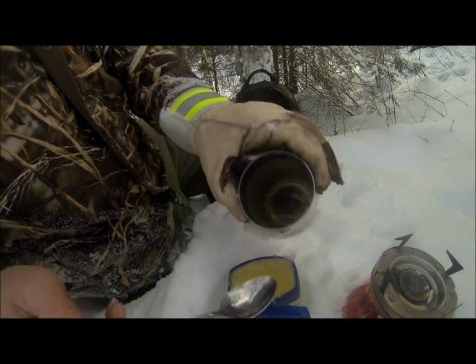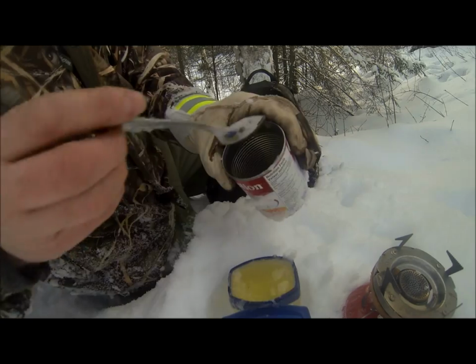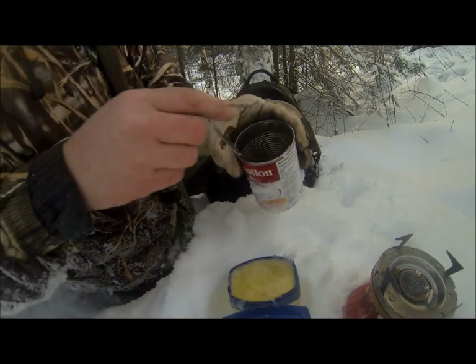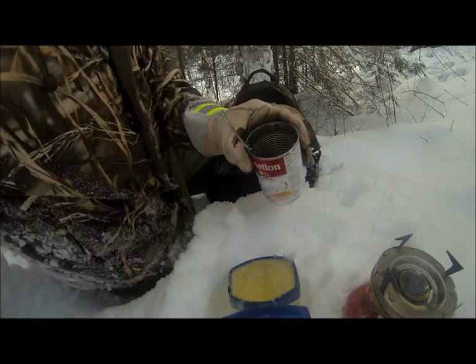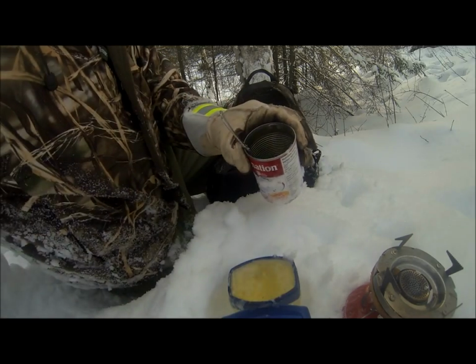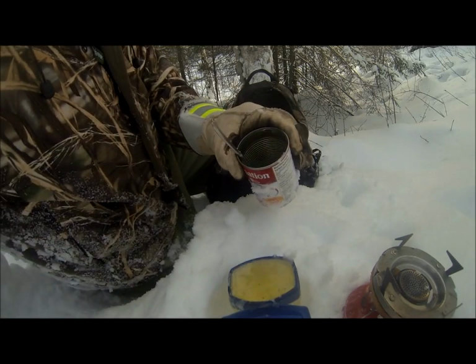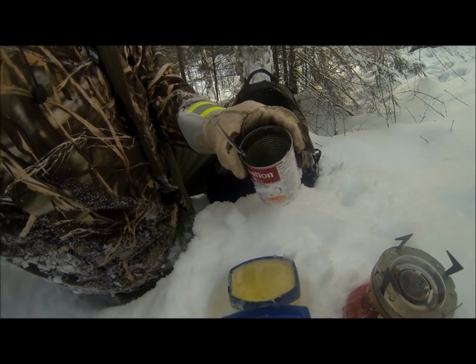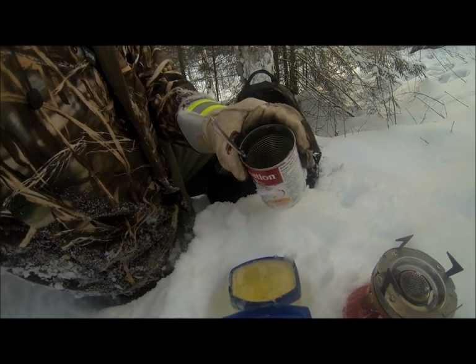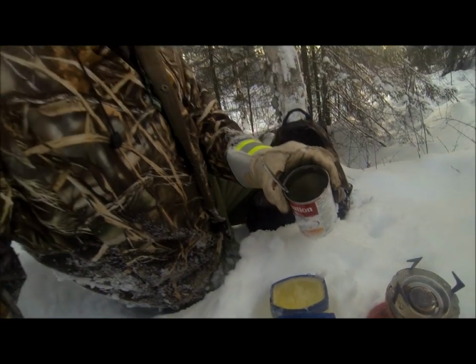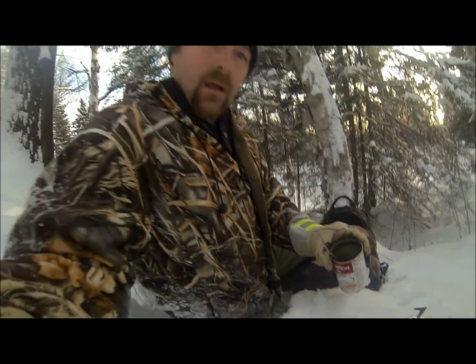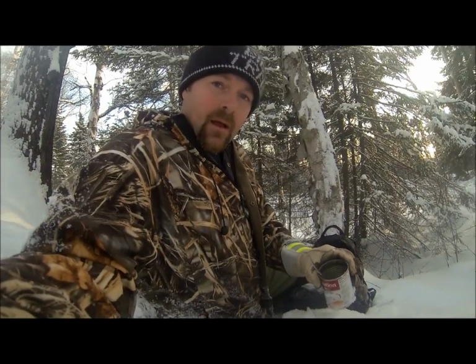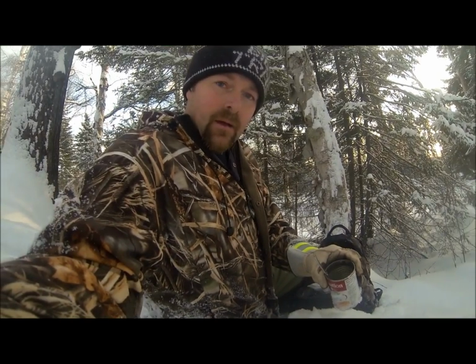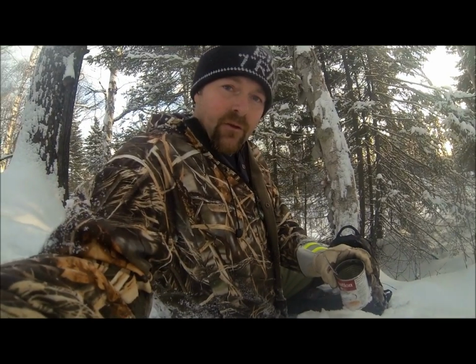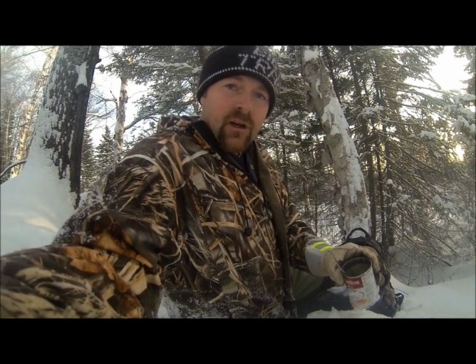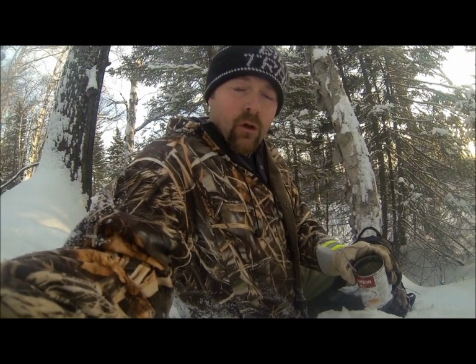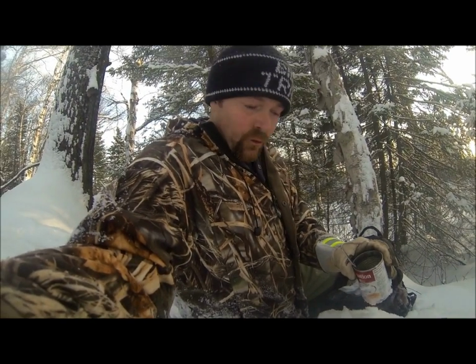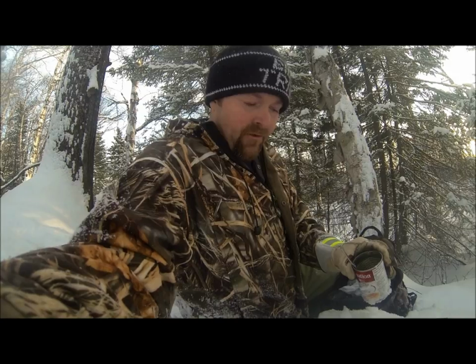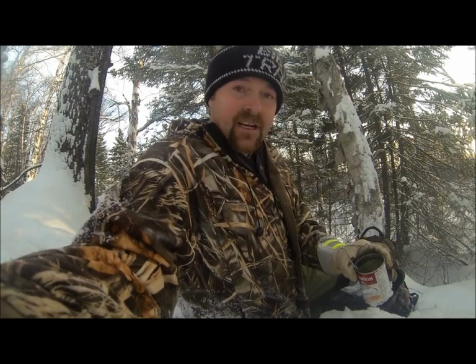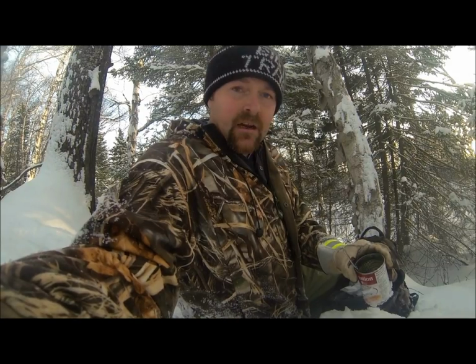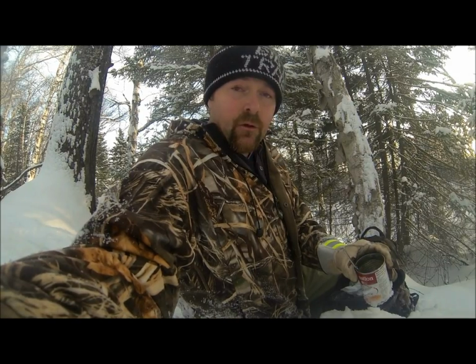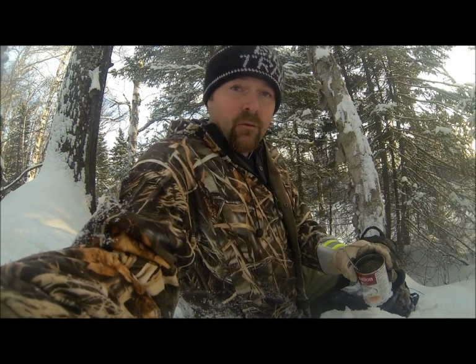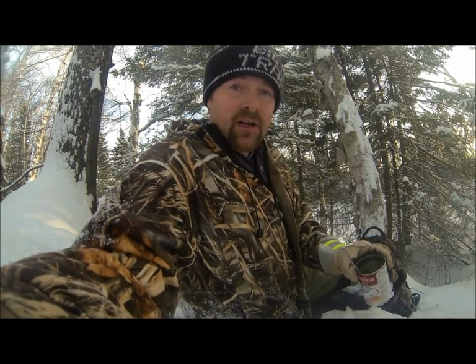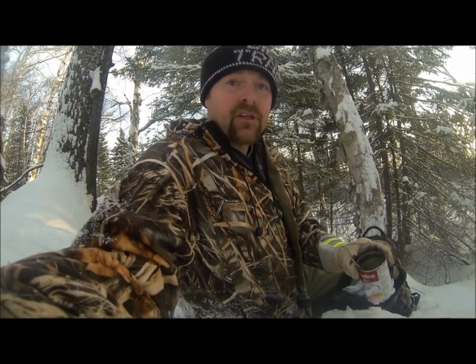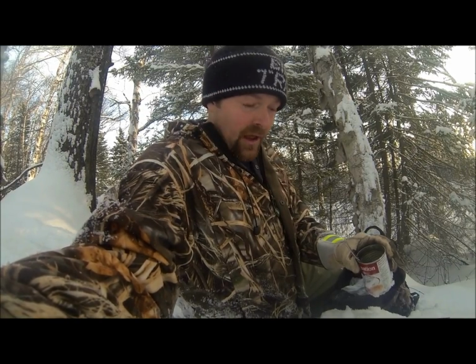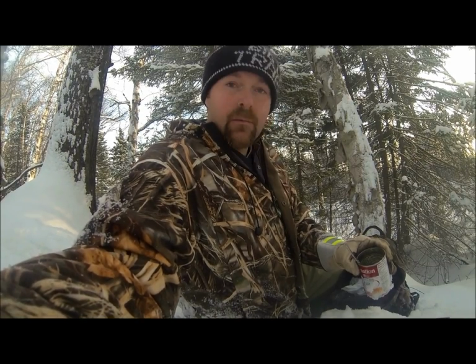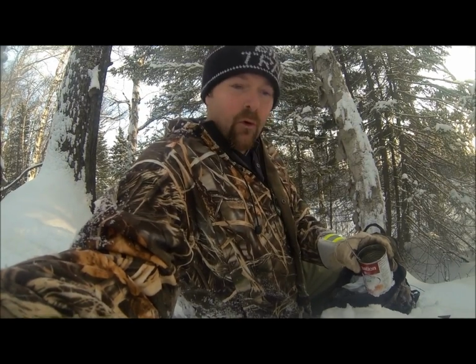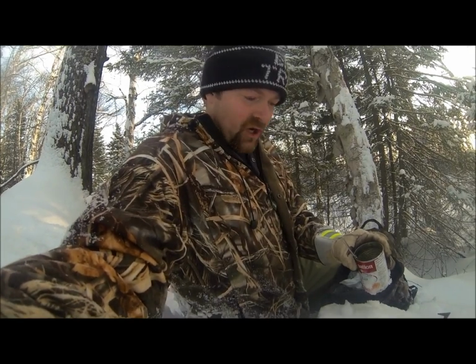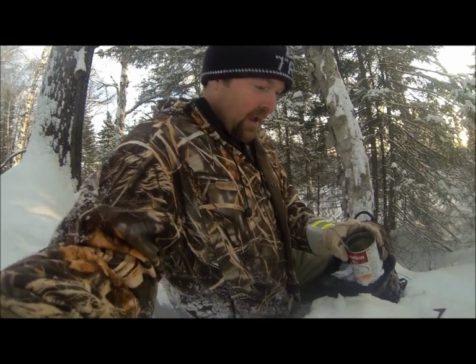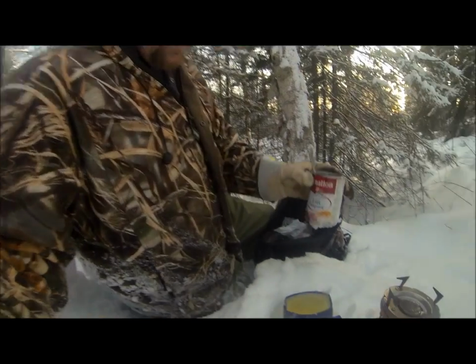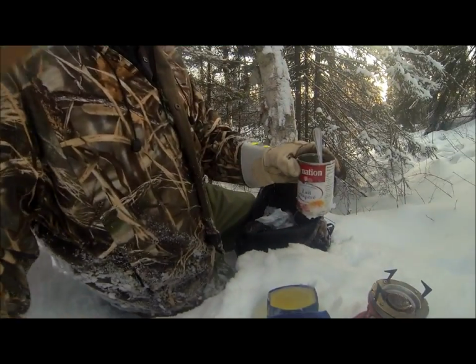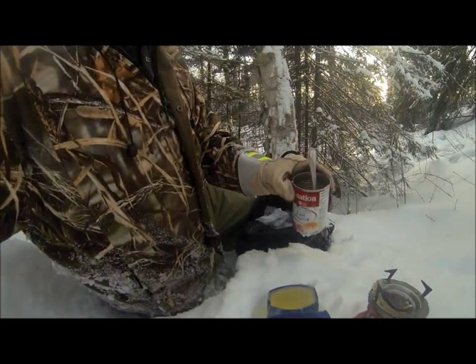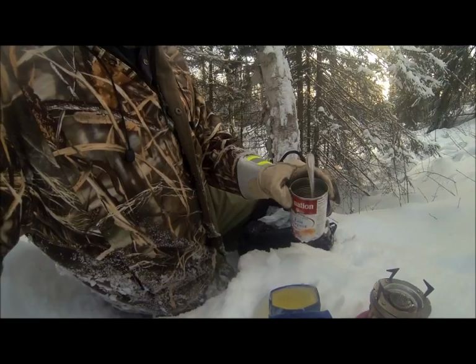I think Tyler had mentioned something to that effect — a full tub of Vaseline and a full bottle of wintergreen. Obviously you're going to have some lift over so I'll just keep myself in it.